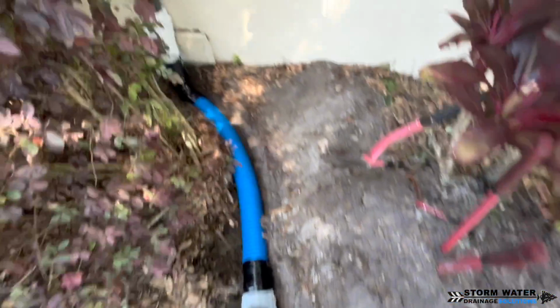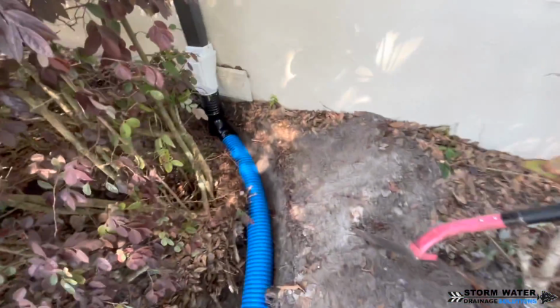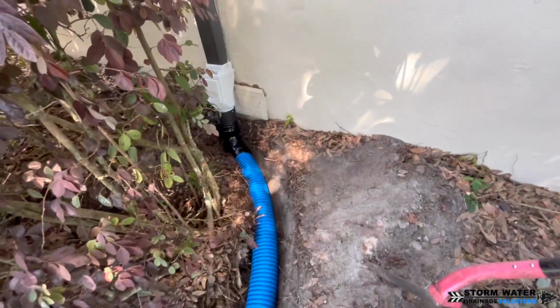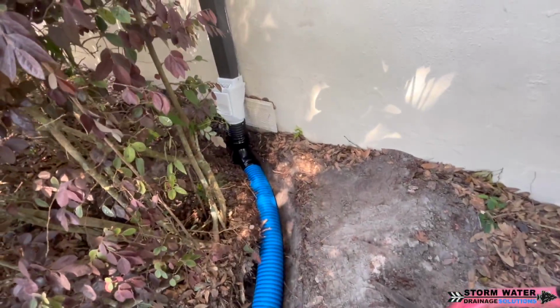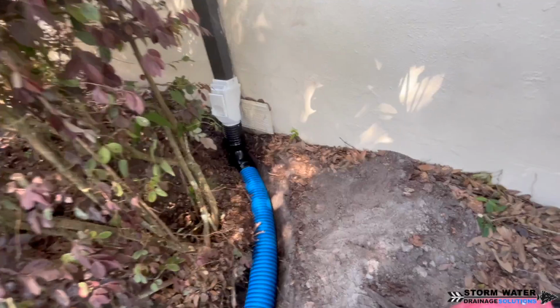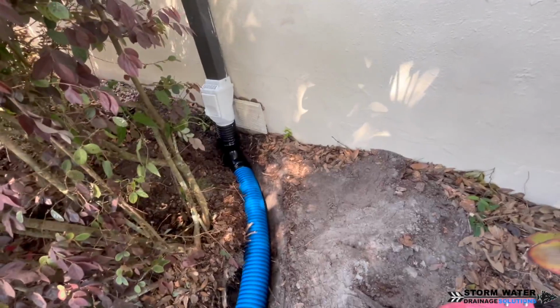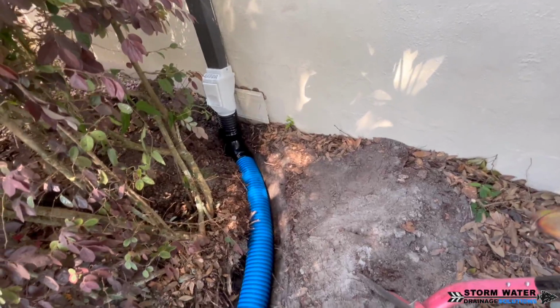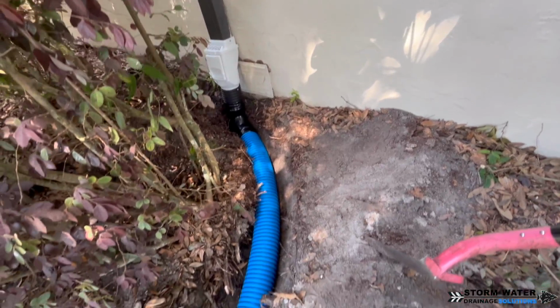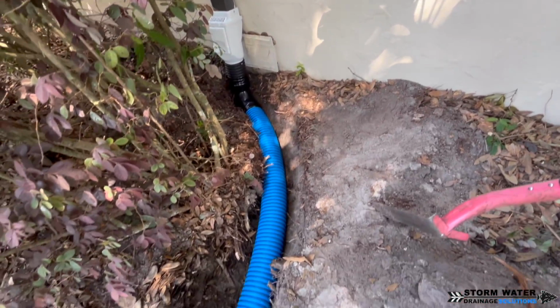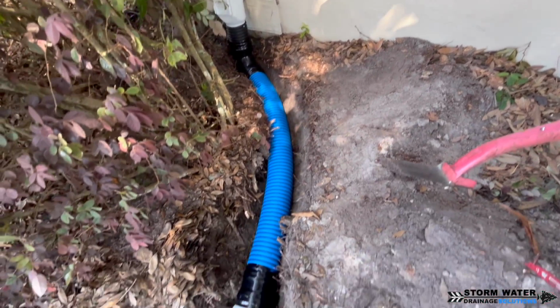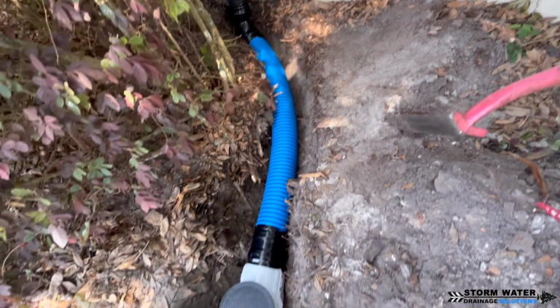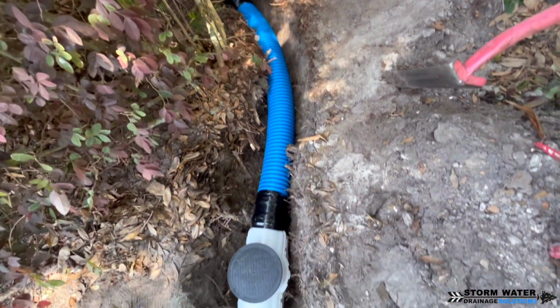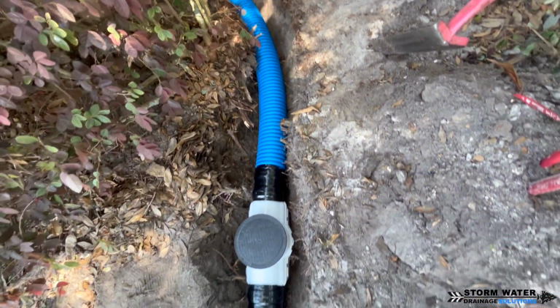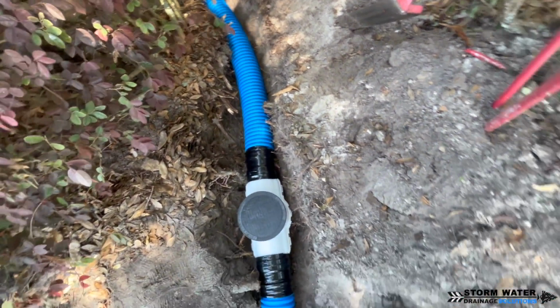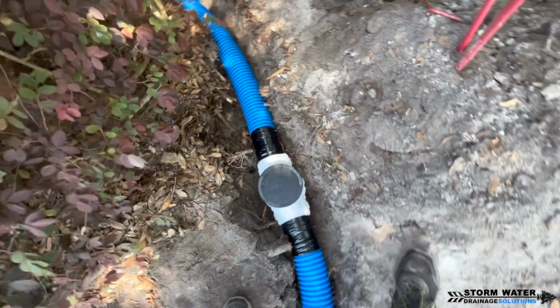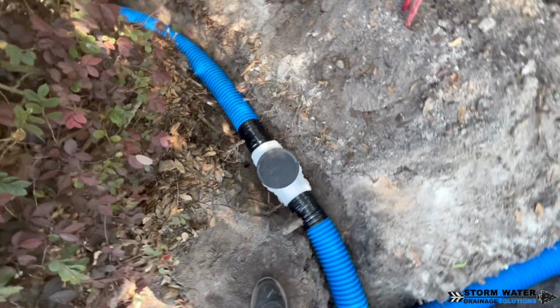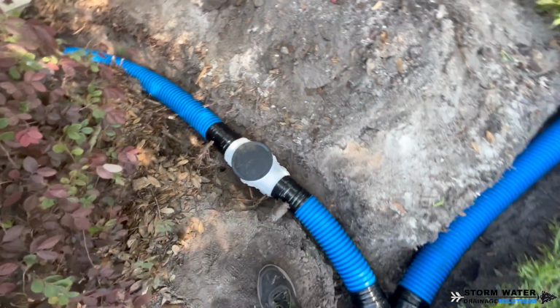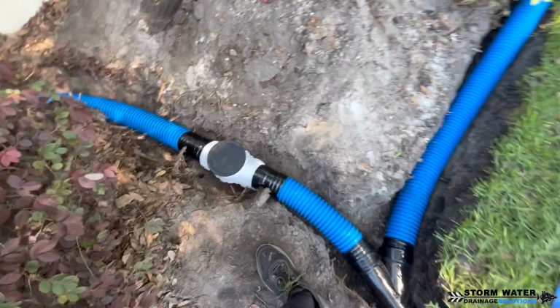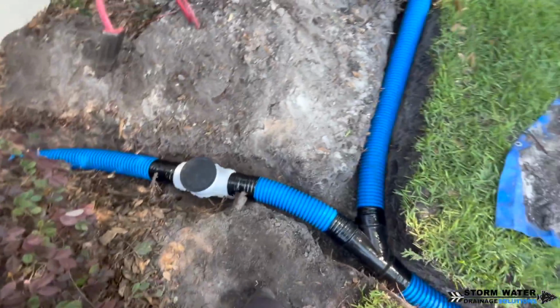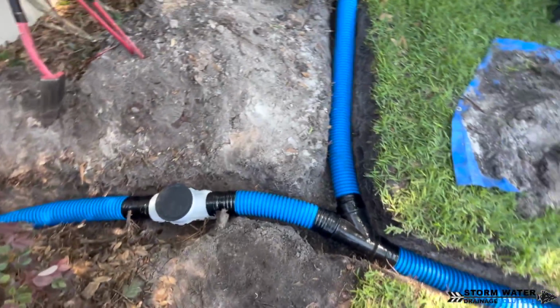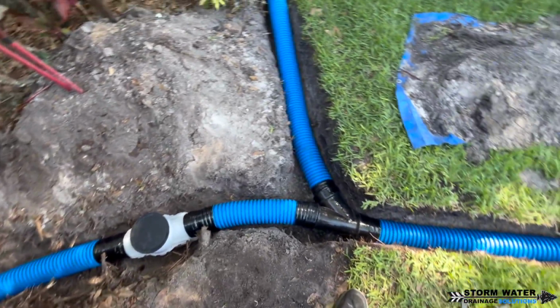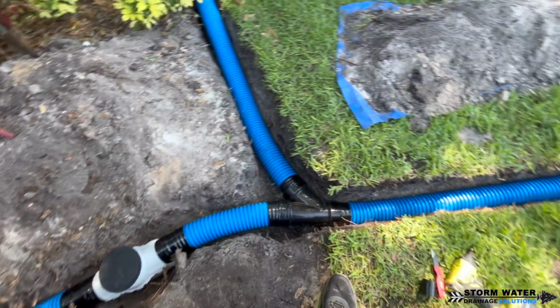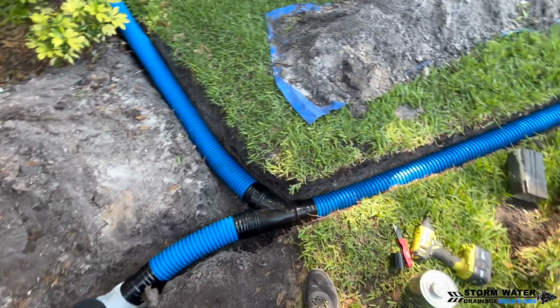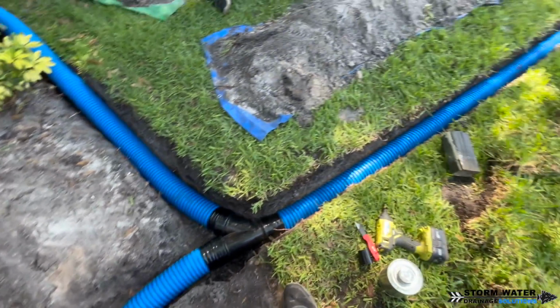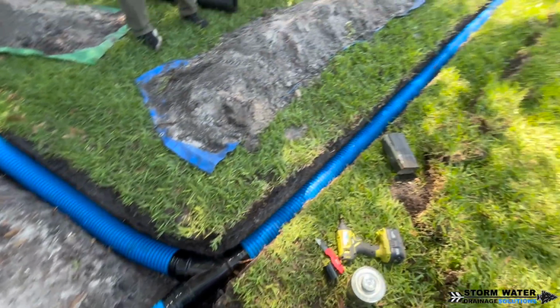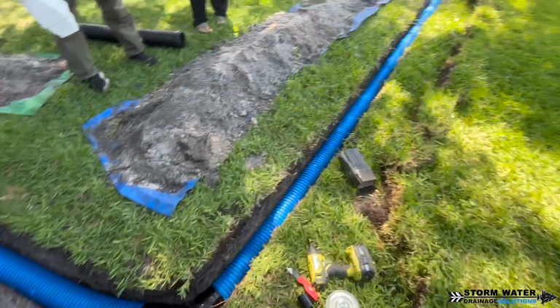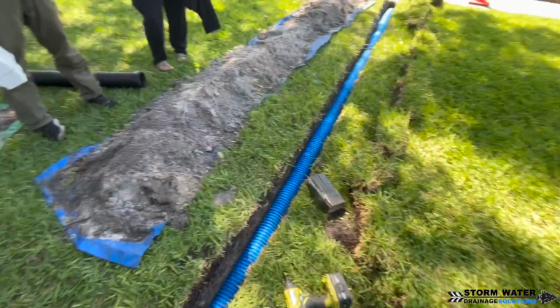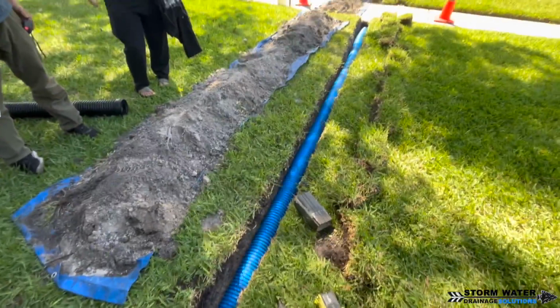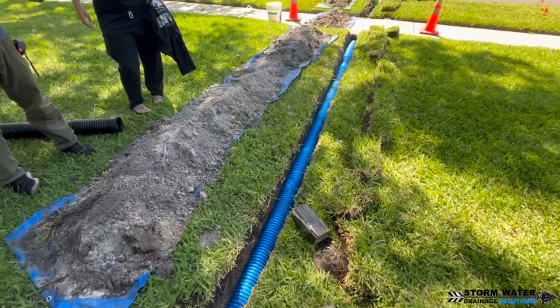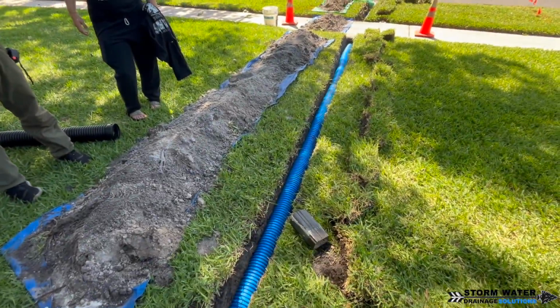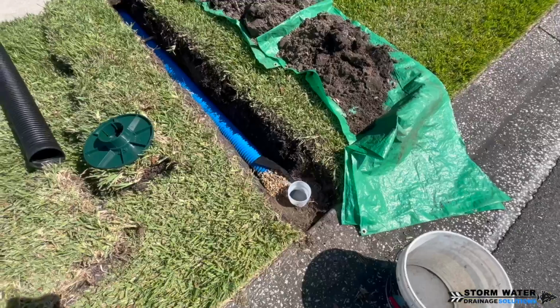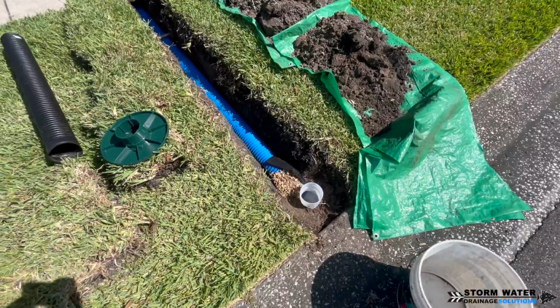For our gutter downspouts we're also going to be putting a sediment trap on each one of them. That way any roof shingle gravel that makes it into the system will fall down into that sediment trap and will not get into our main line.